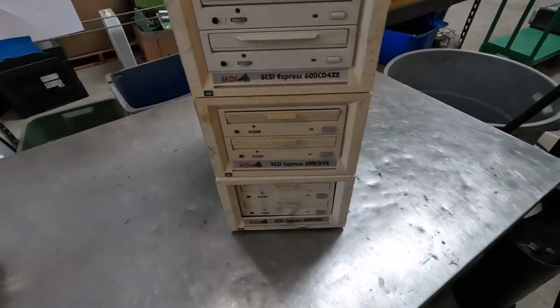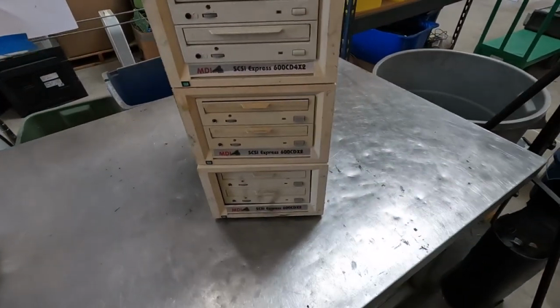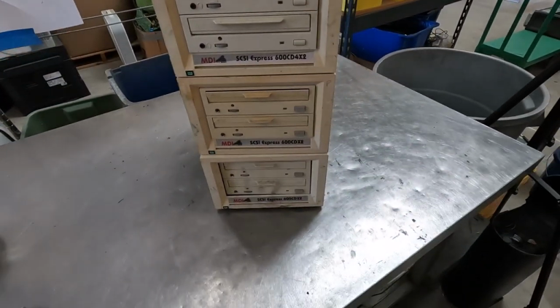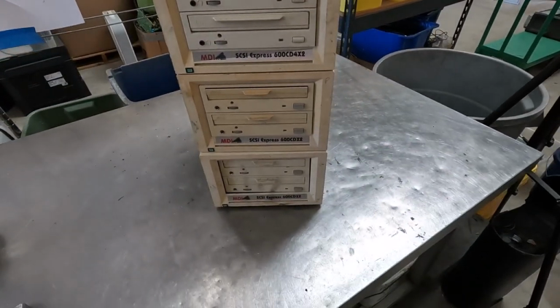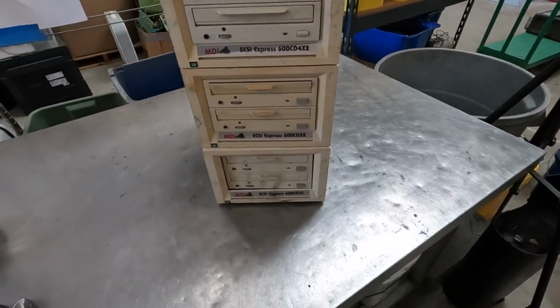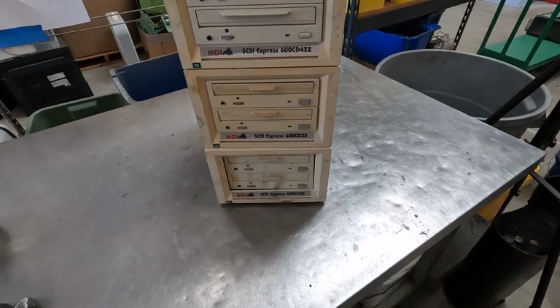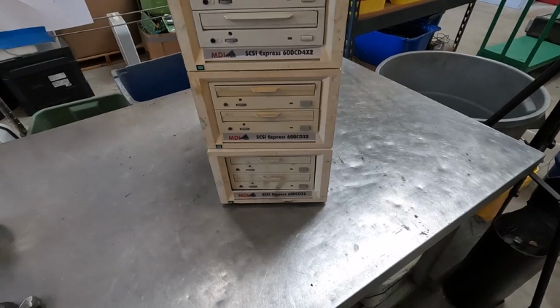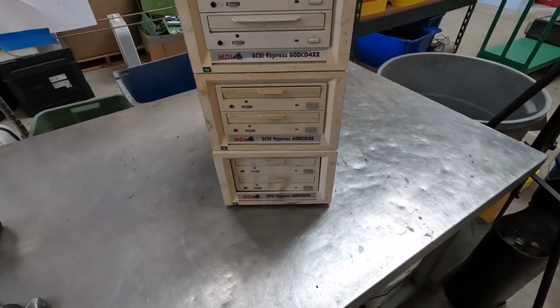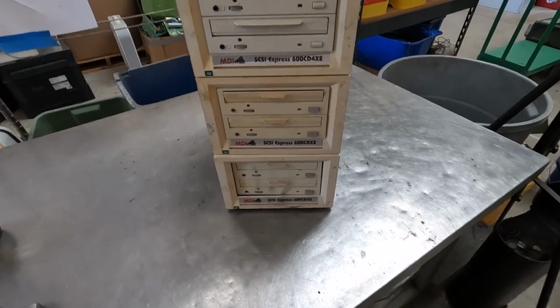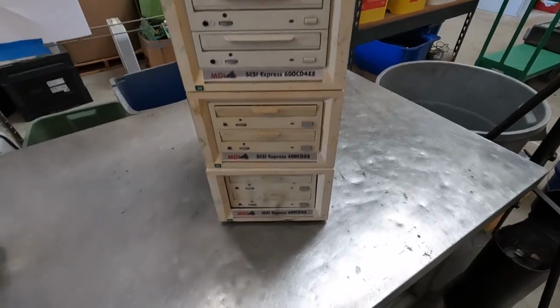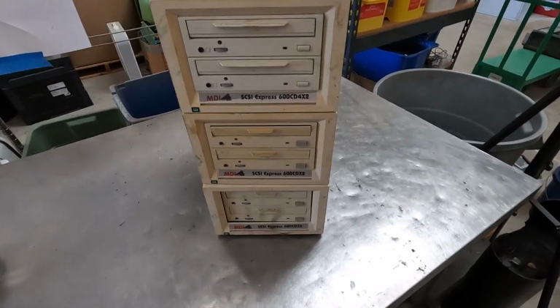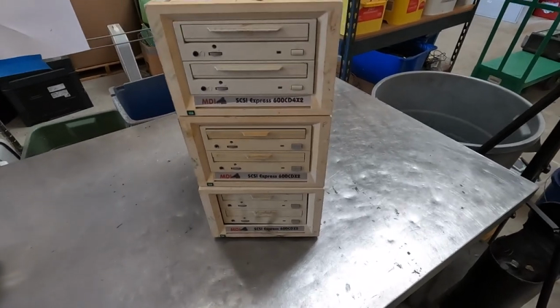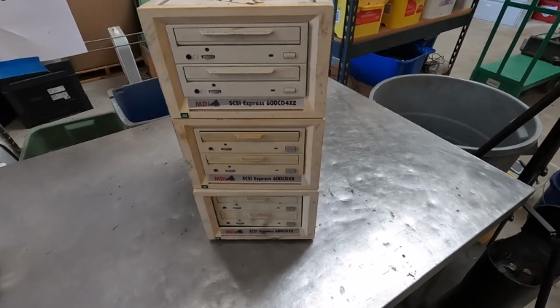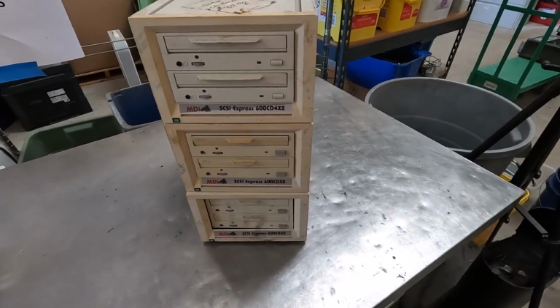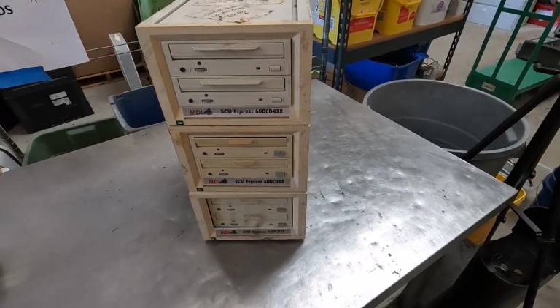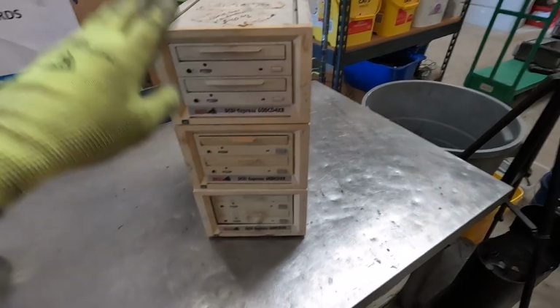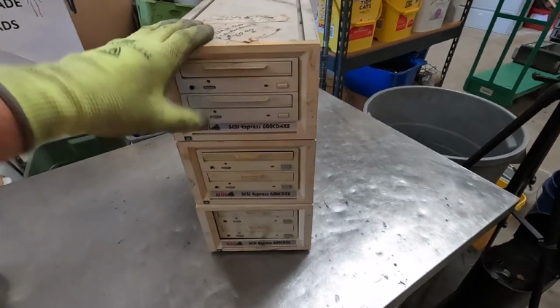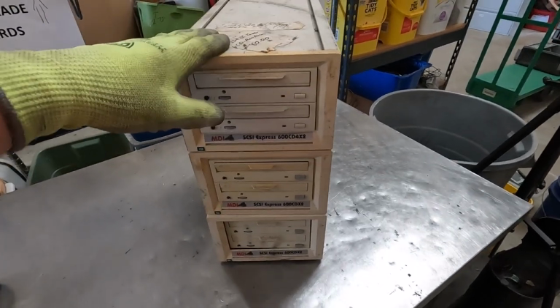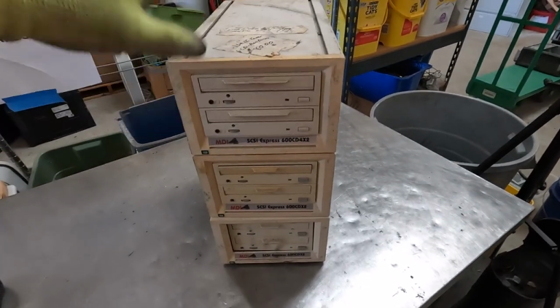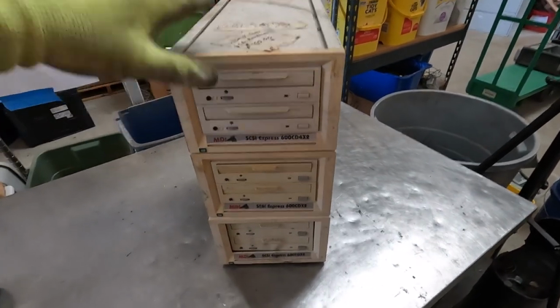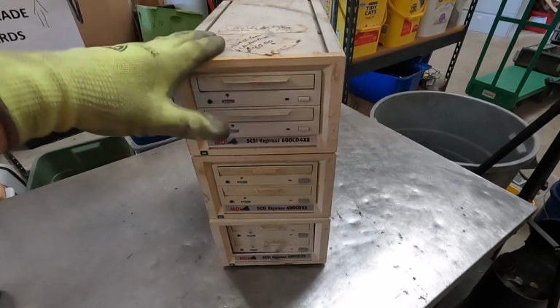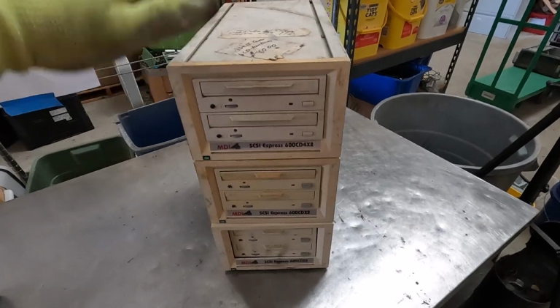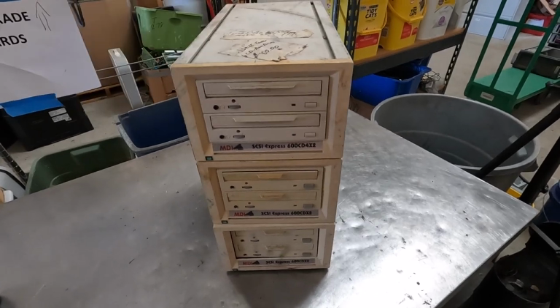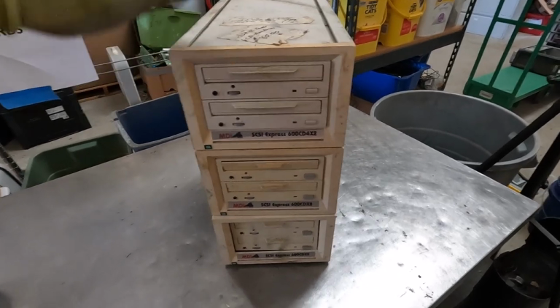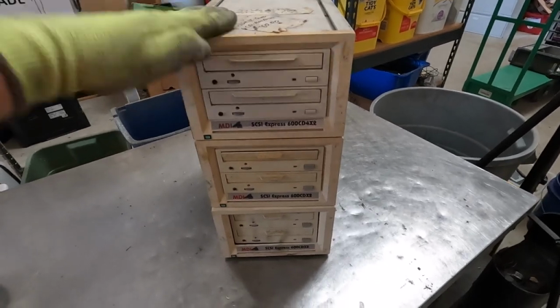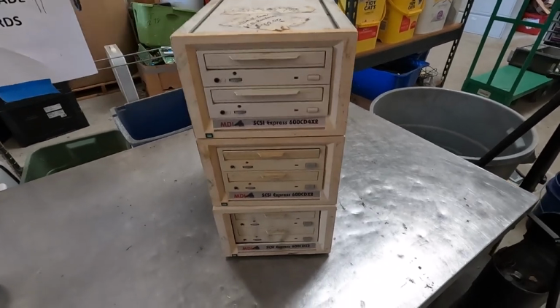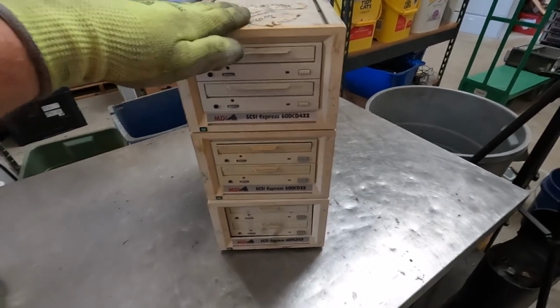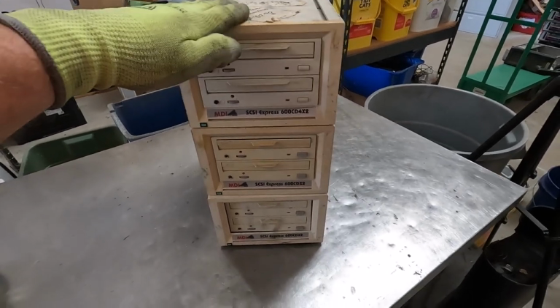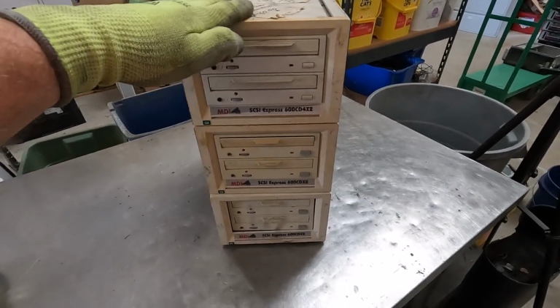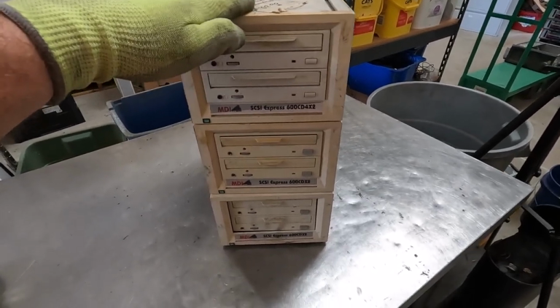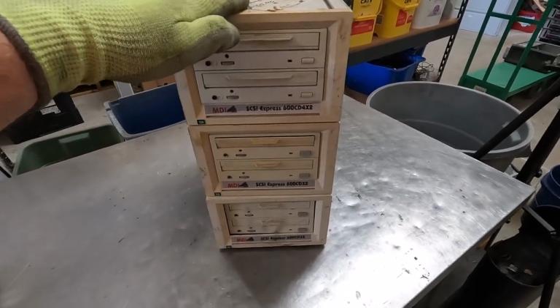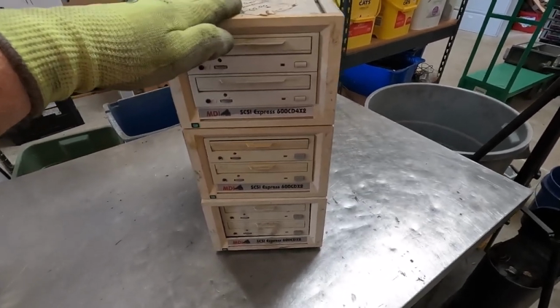SCSI. SCSI was he, was a bear. SCSI was he, had no hair. SCSI was he, was a CD-ROM player. Oh boy.